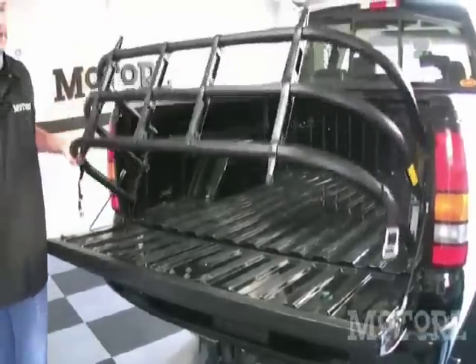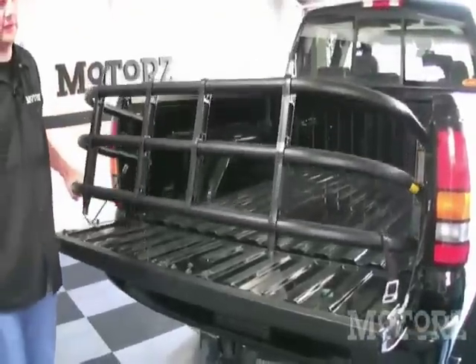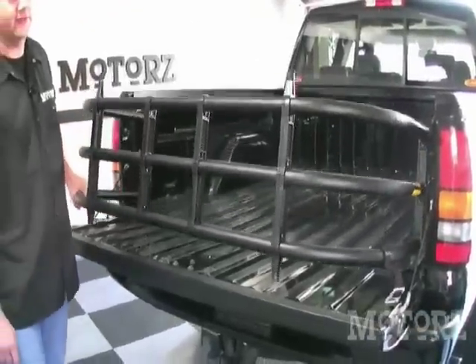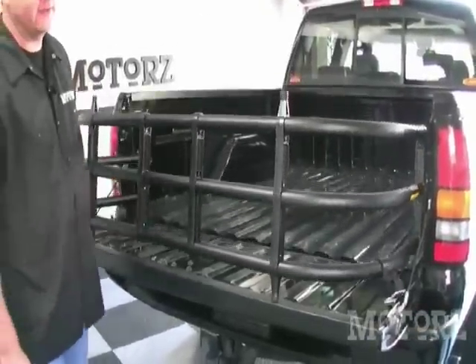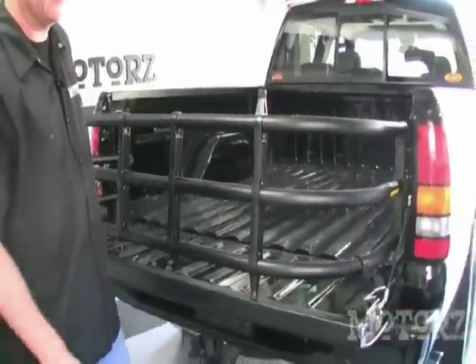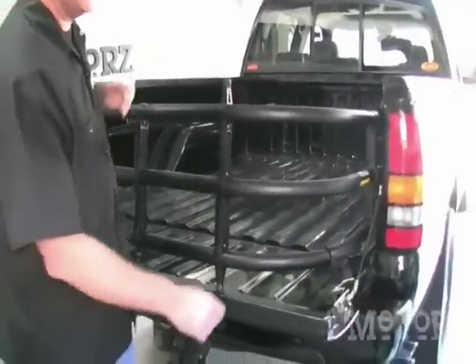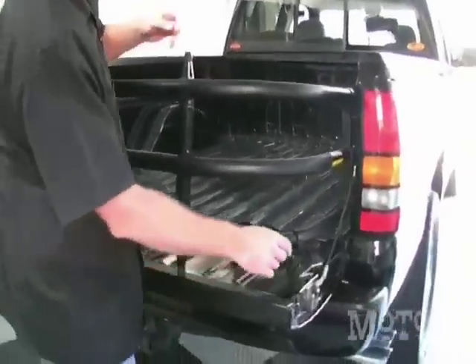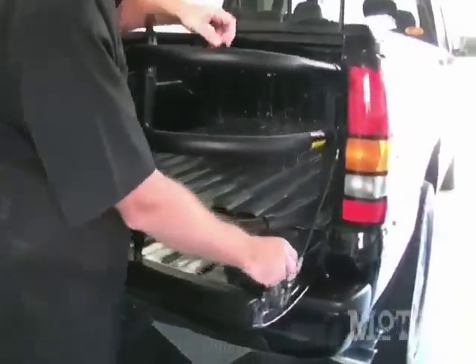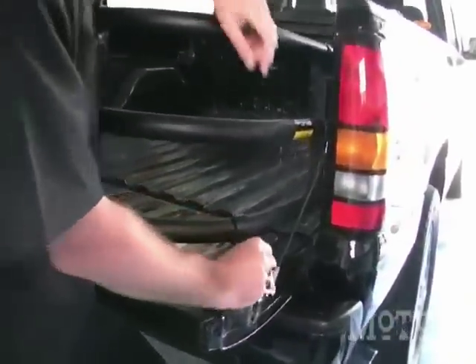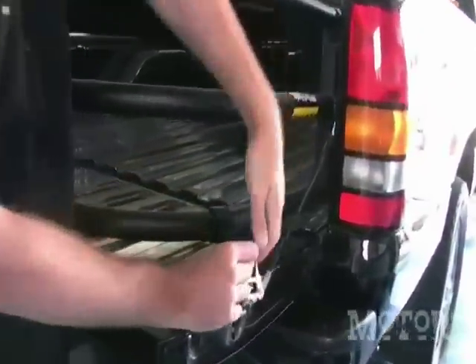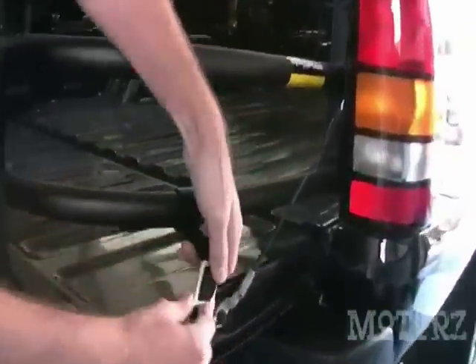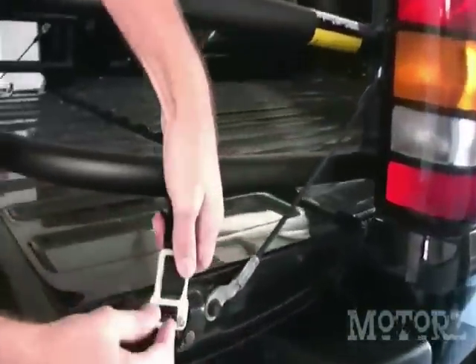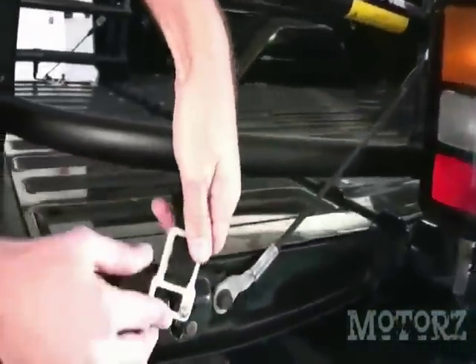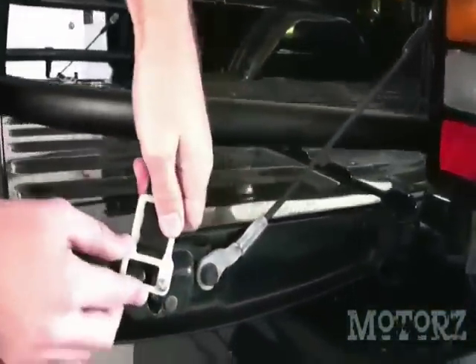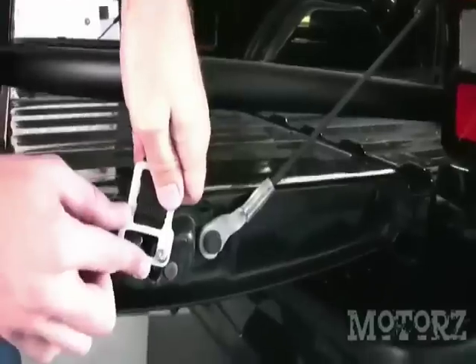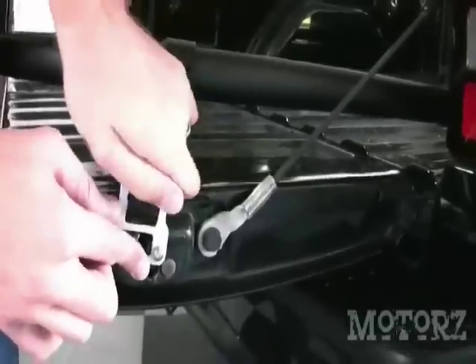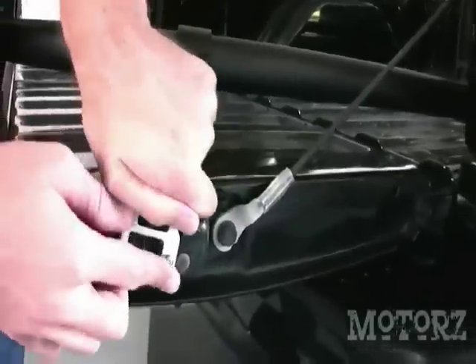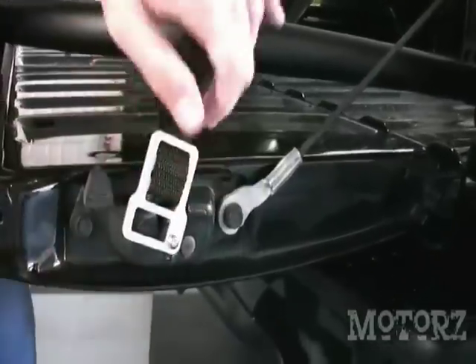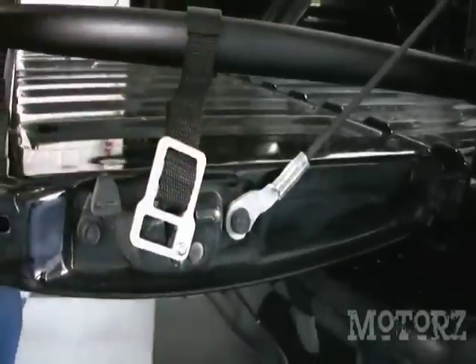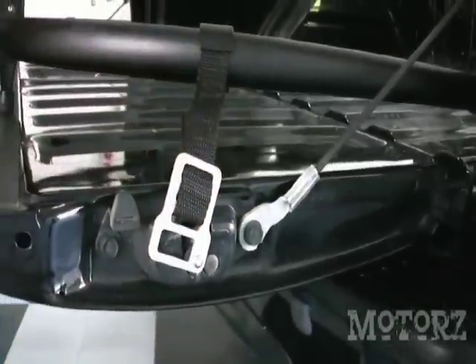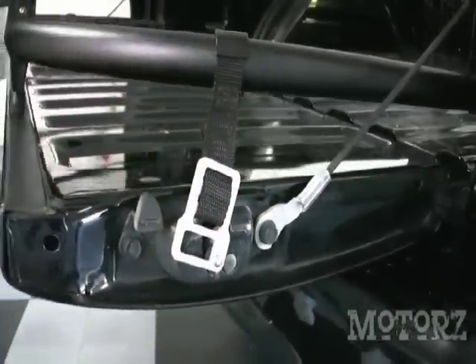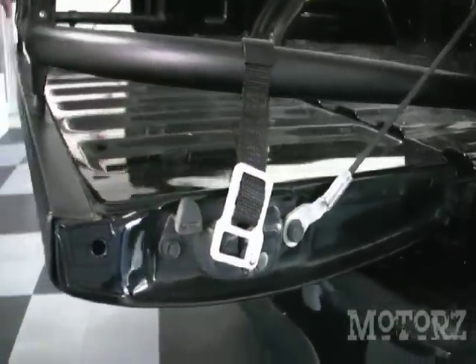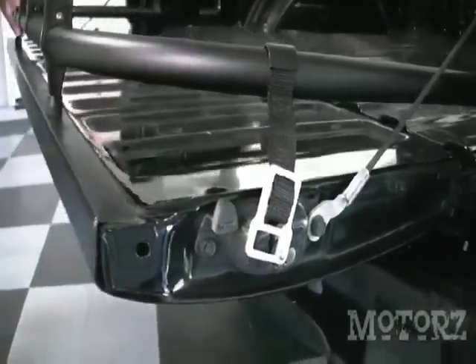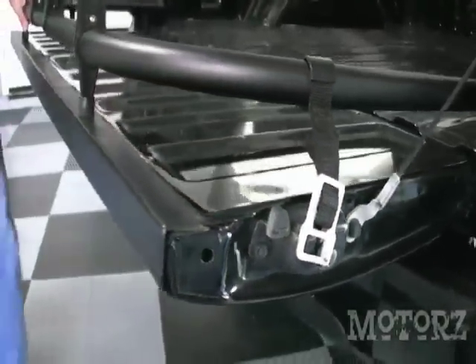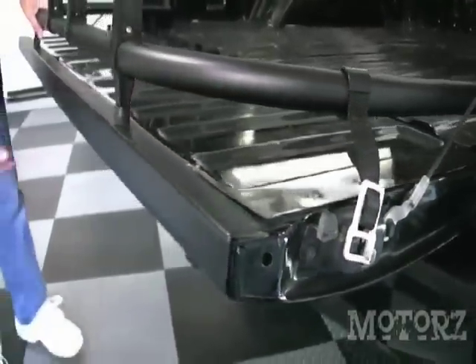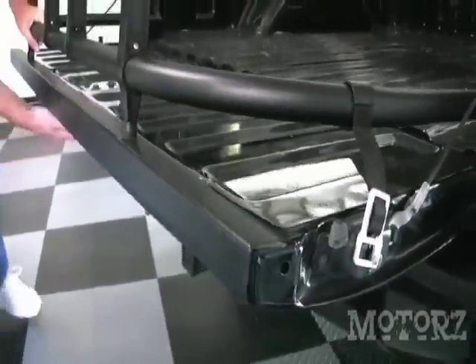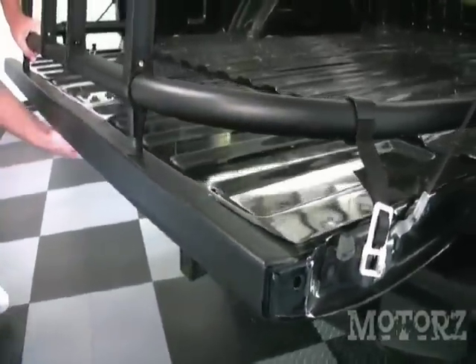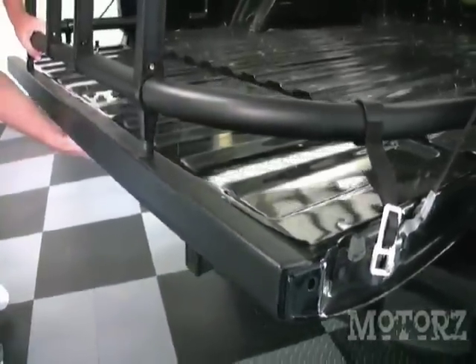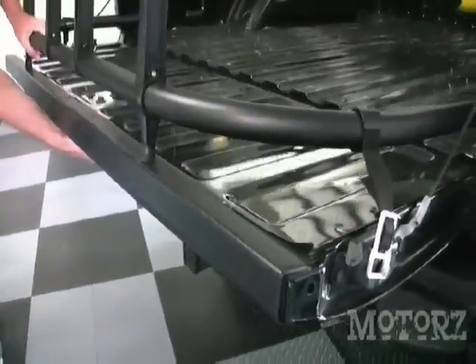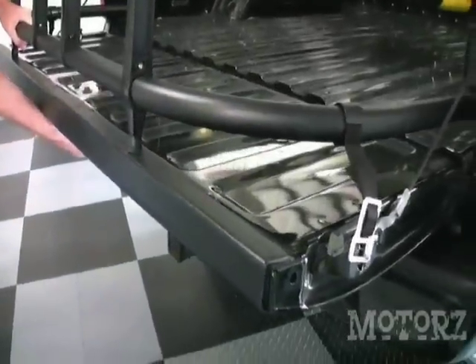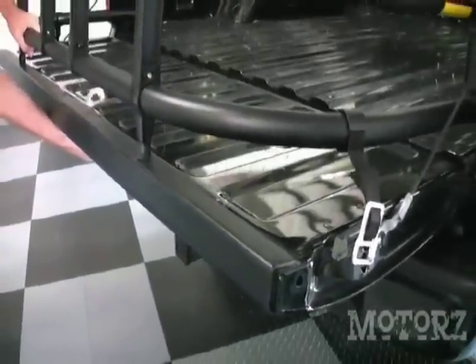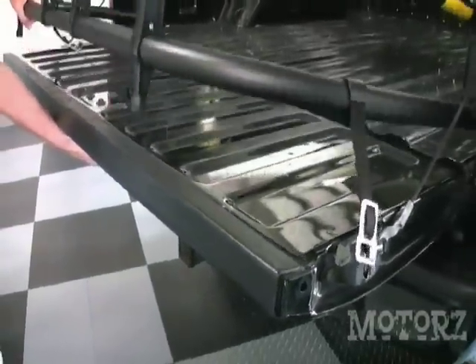To secure the bed extender when it's on the tailgate, just take the strap and push it right into the latch. And when you want it back inside the truck, just pull the tailgate handle and it will pop out. Swing it back into the bed of the truck and close up your tailgate.